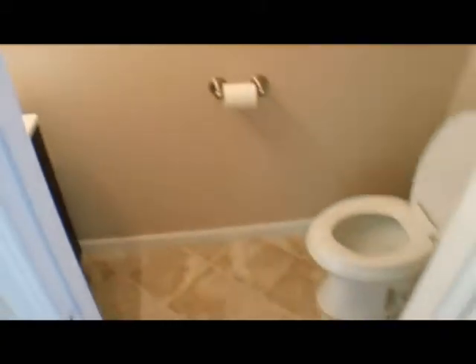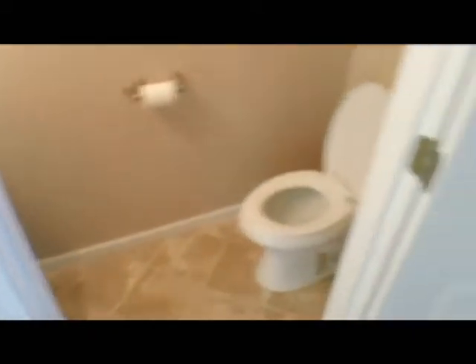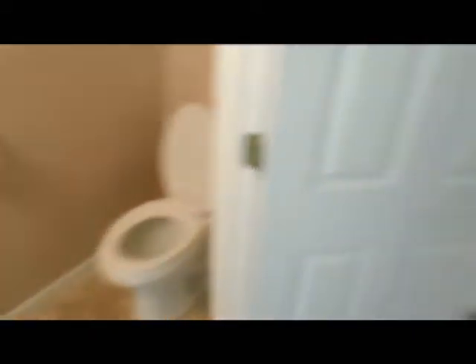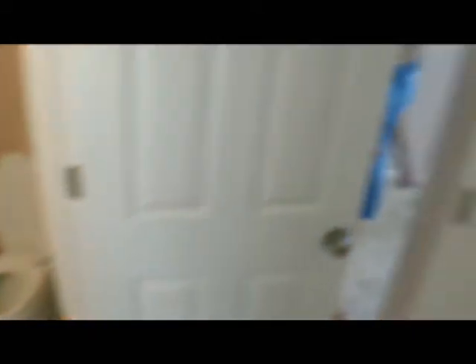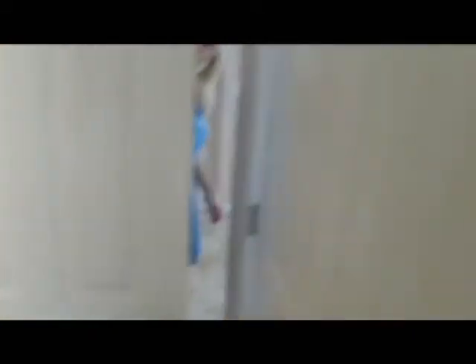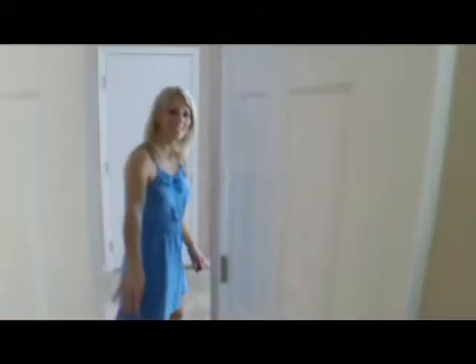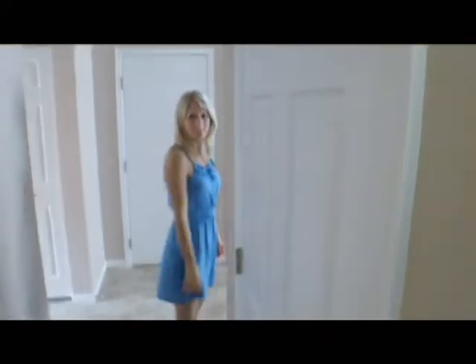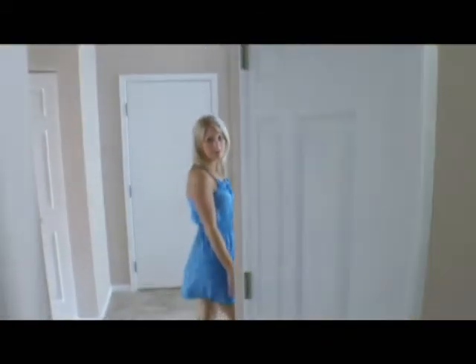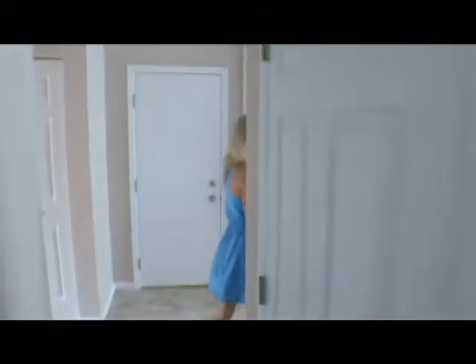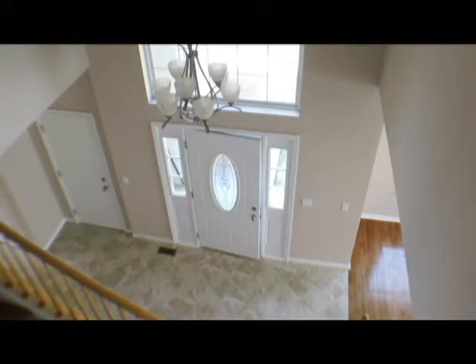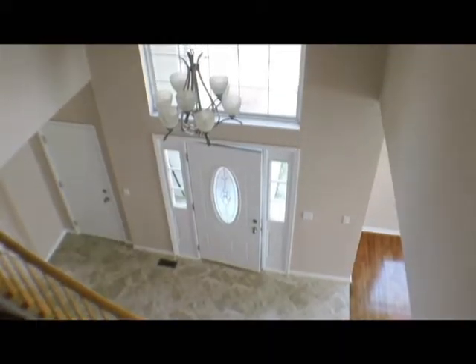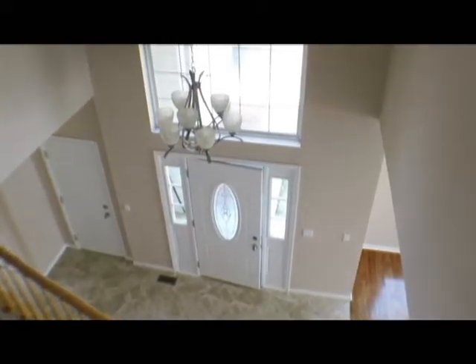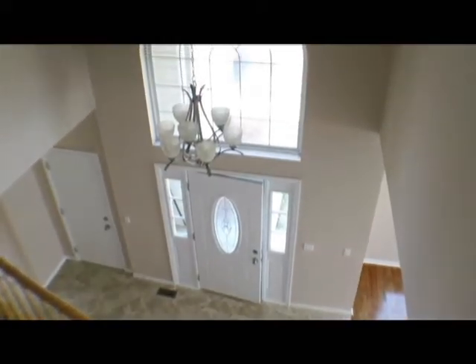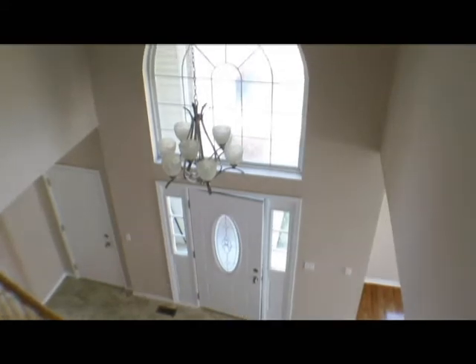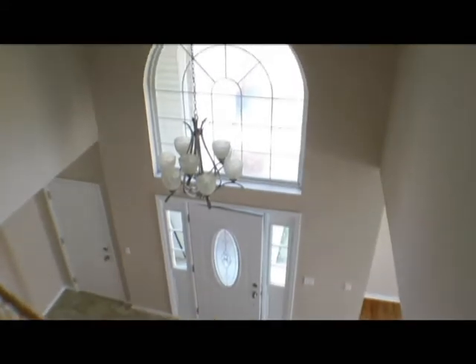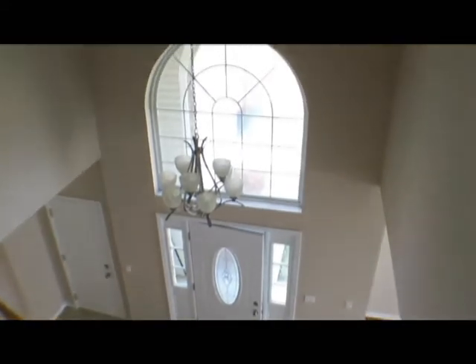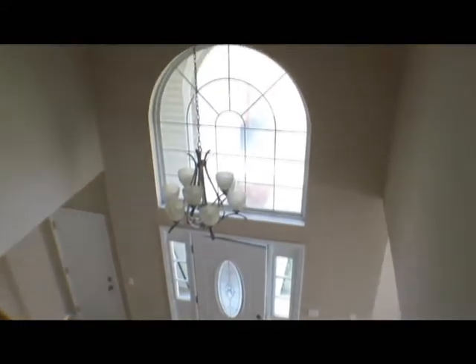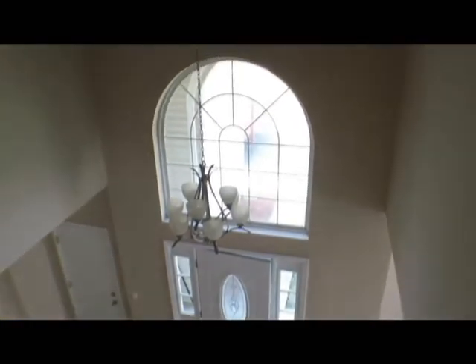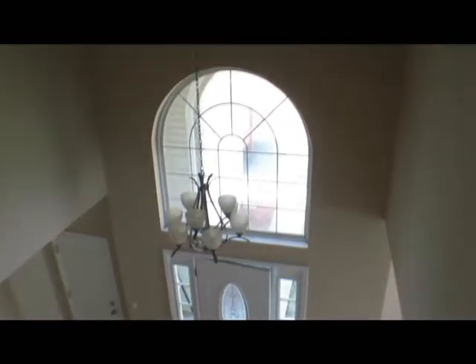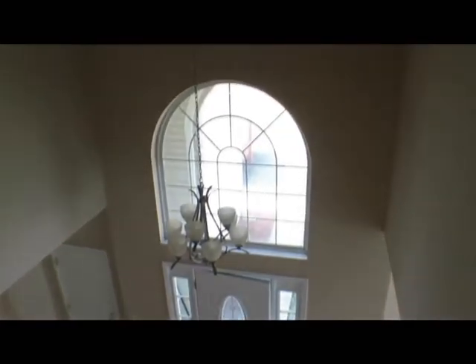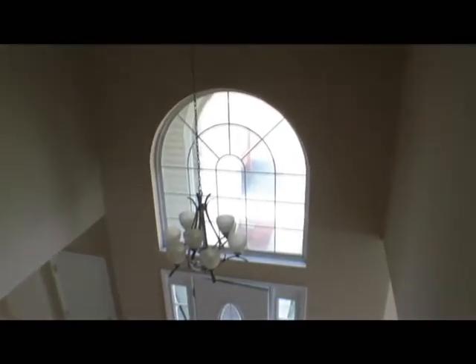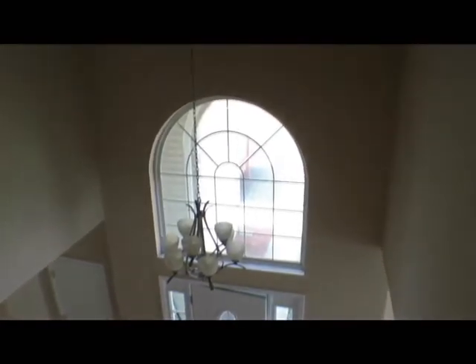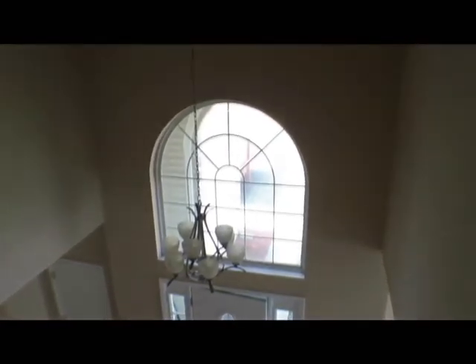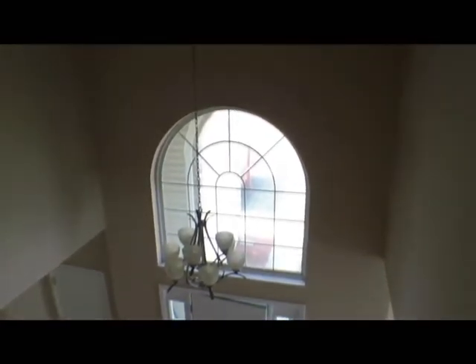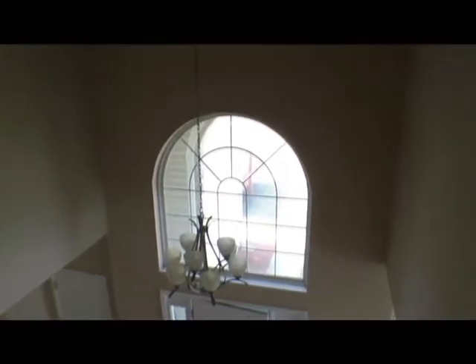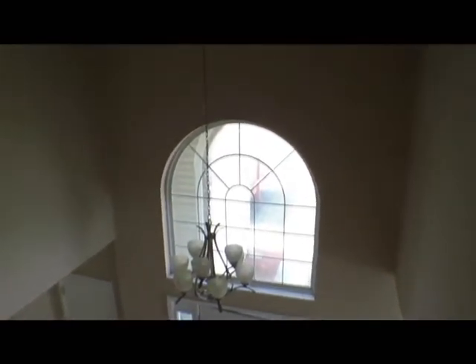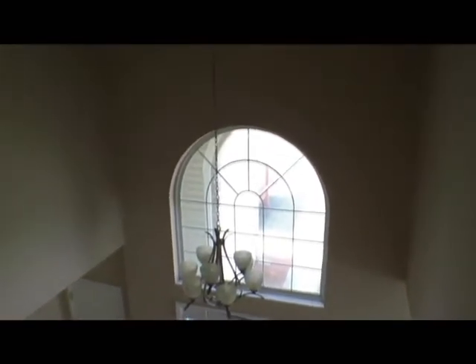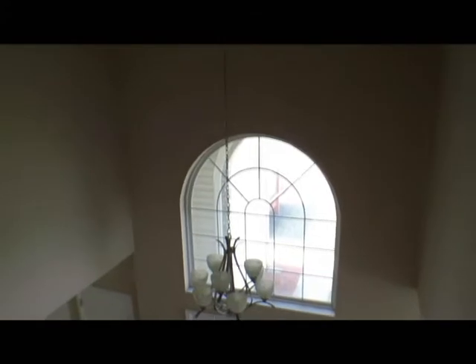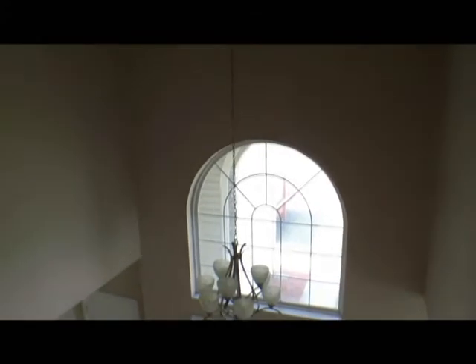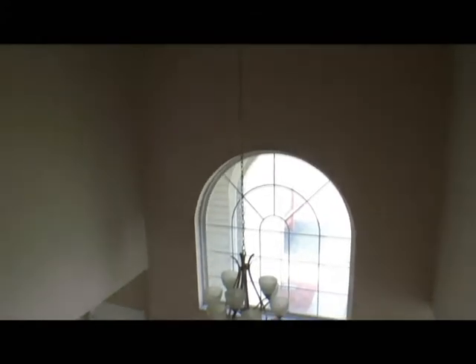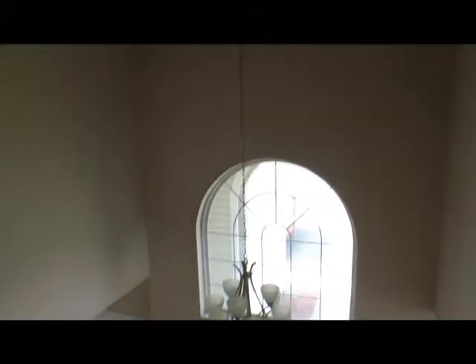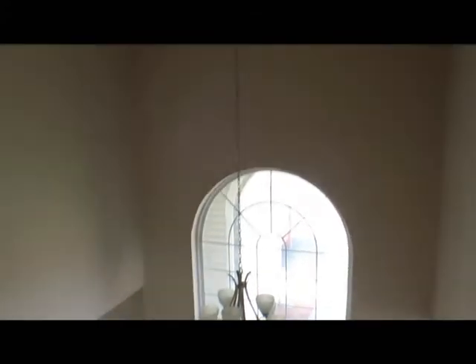And now we'll go upstairs to take a look at the bedrooms. In the foyer here, of course, we have this nice chandelier as well. All the fixtures are brushed nickel, so it looks really nice with all the neutral colors.